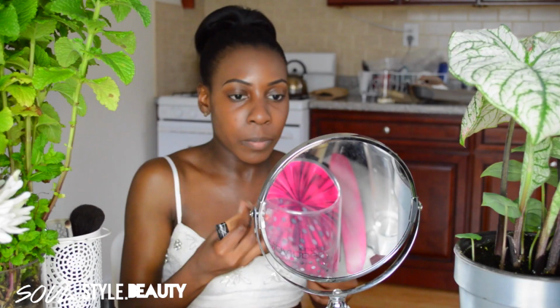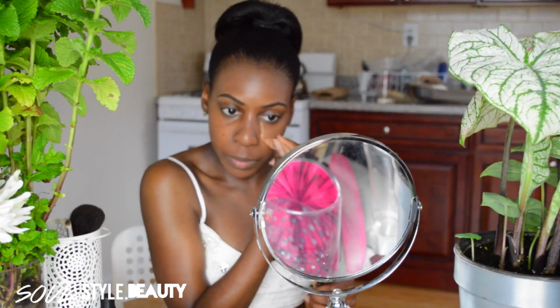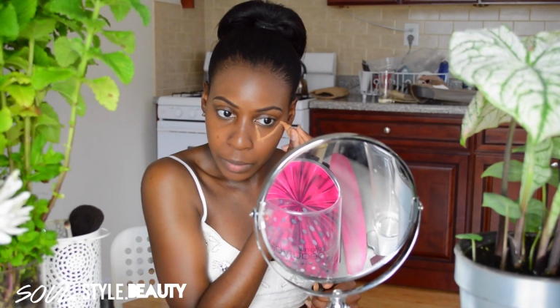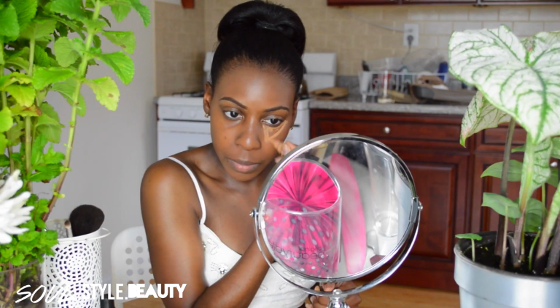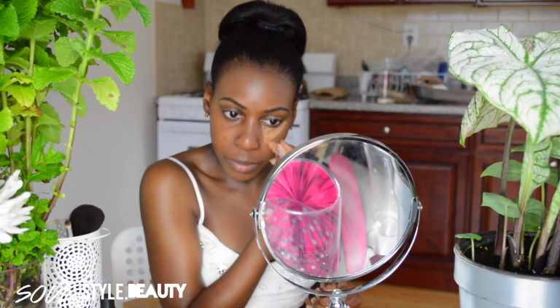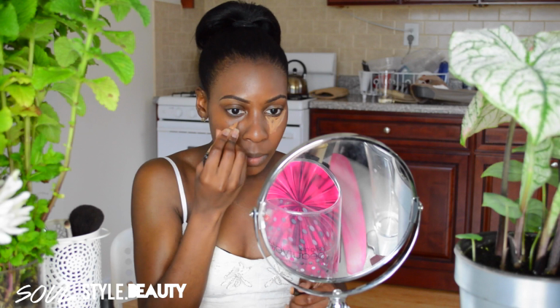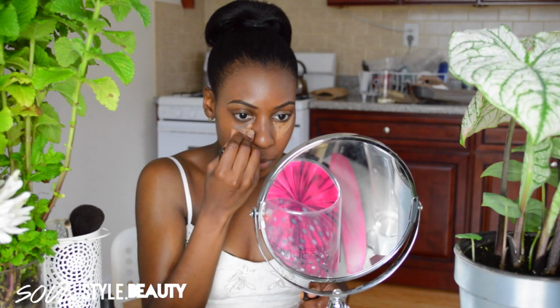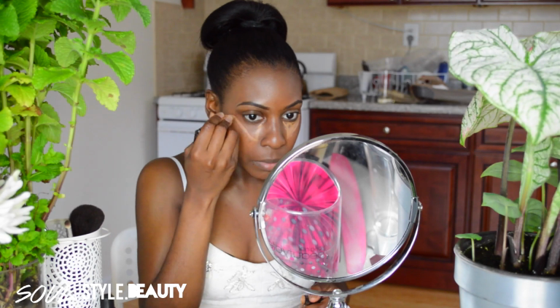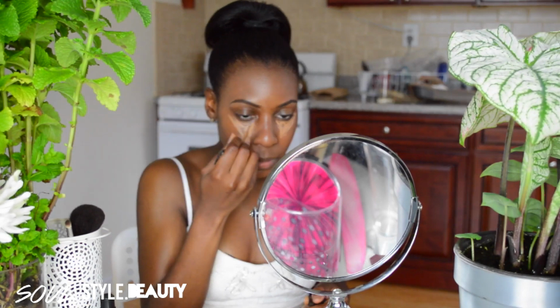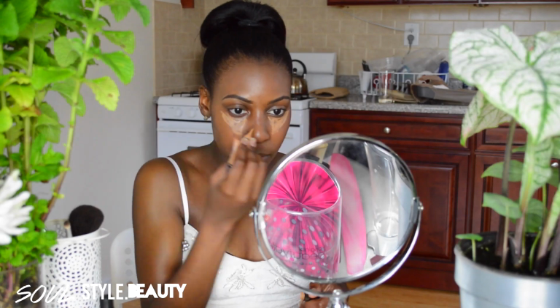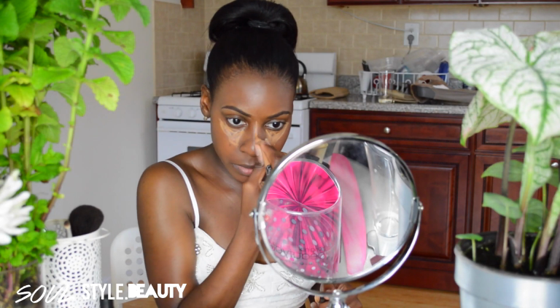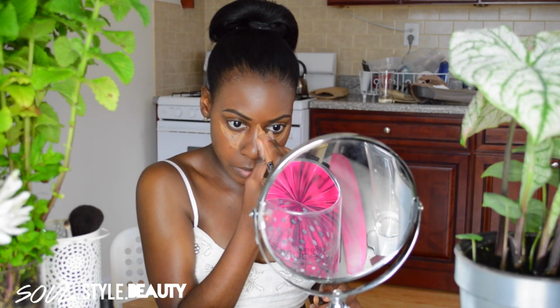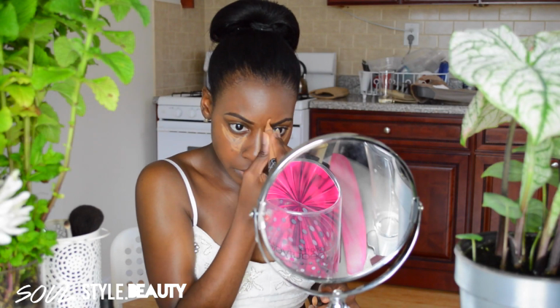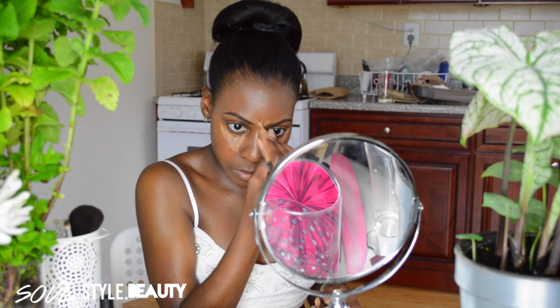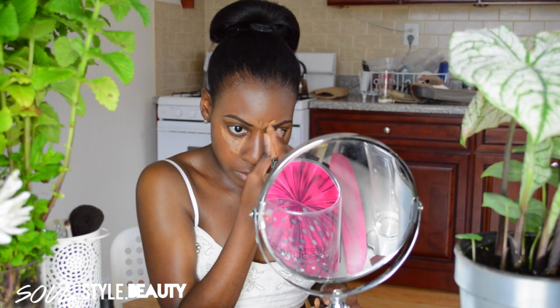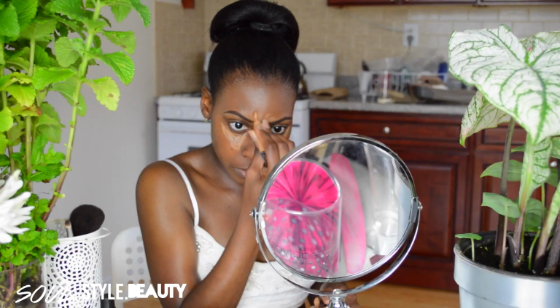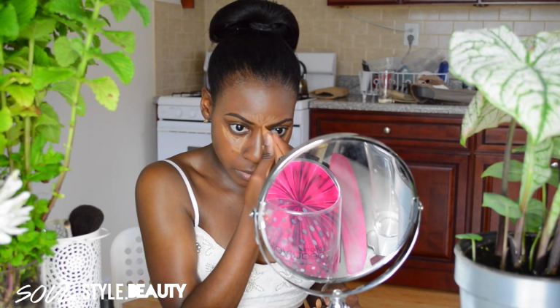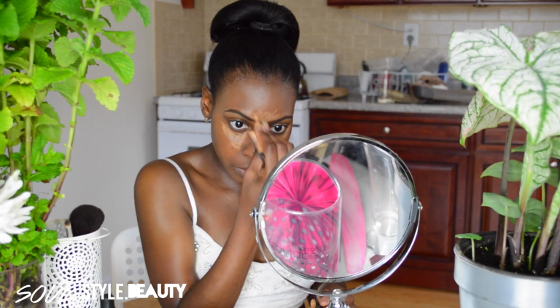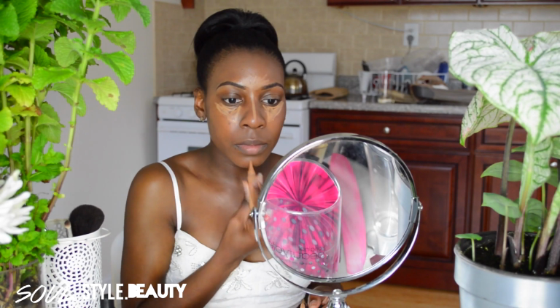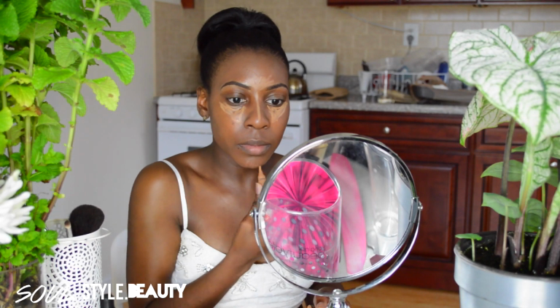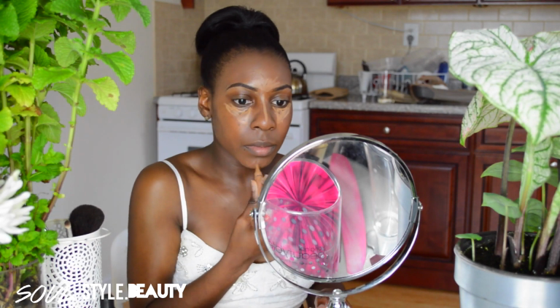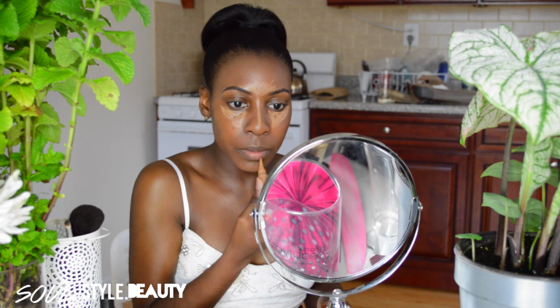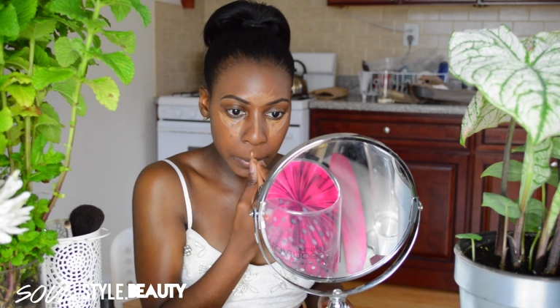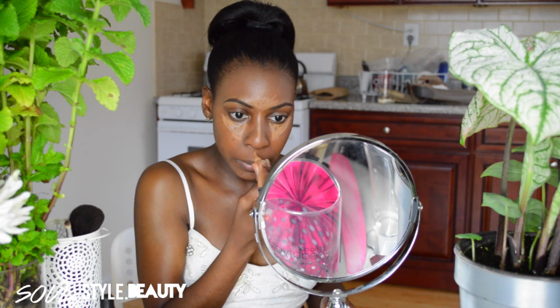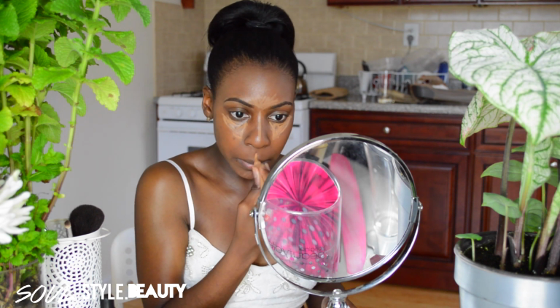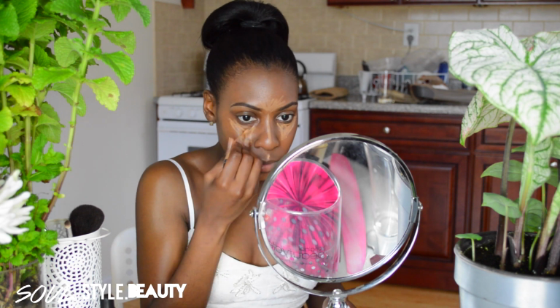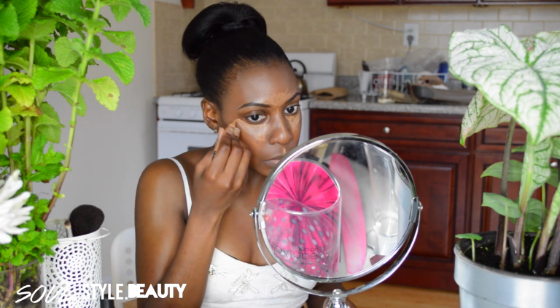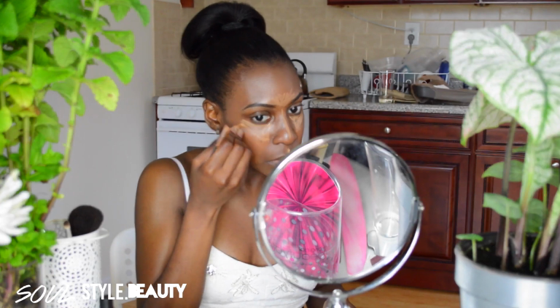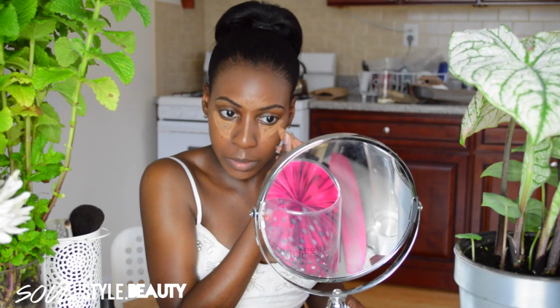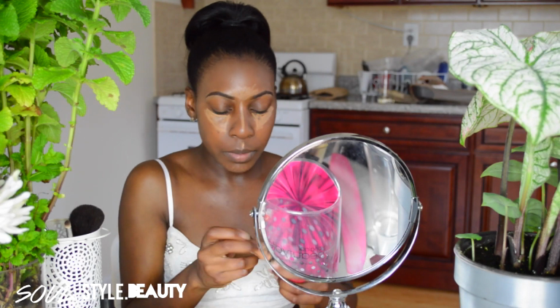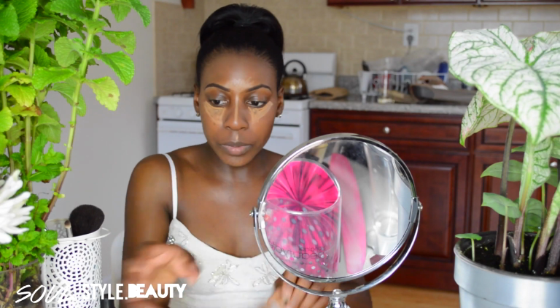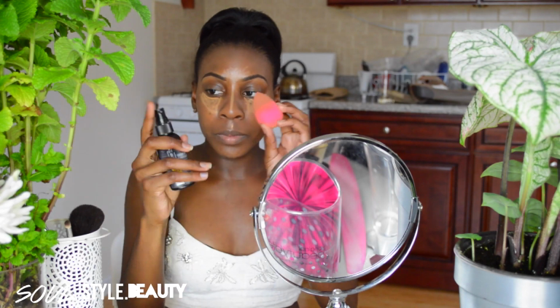For the summertime you want a highlighted face, so I'm going to use my L.A. Girl concealer in Fond. After applying it, I'll be blending this concealer out using the original Beauty Blender sponge.